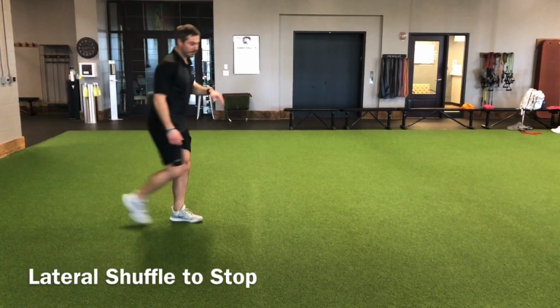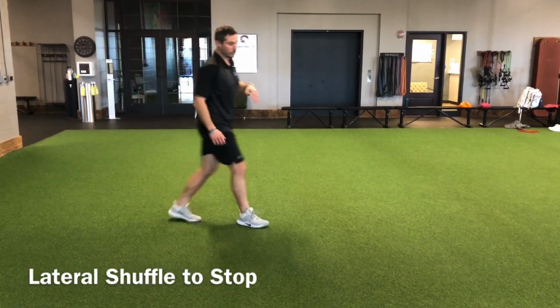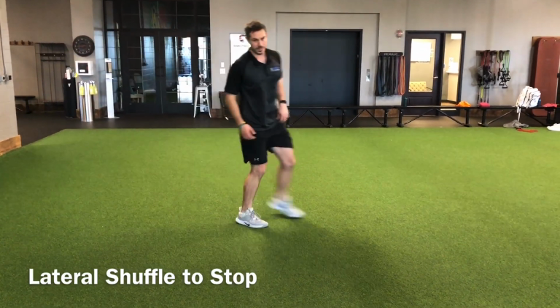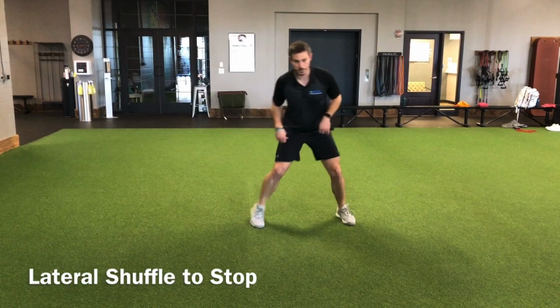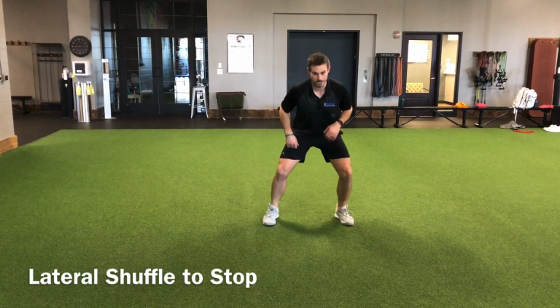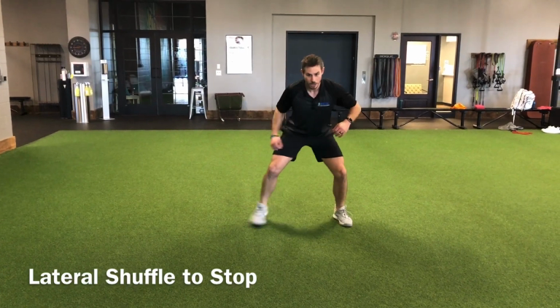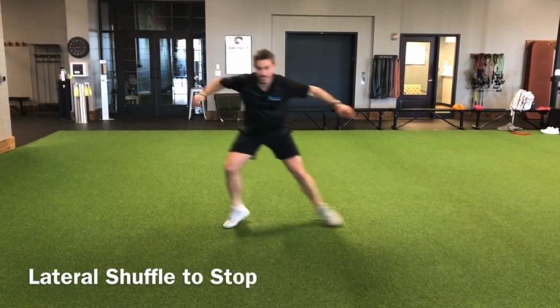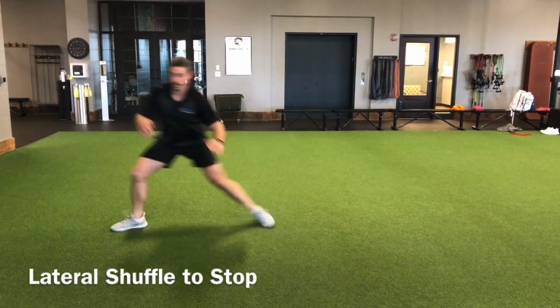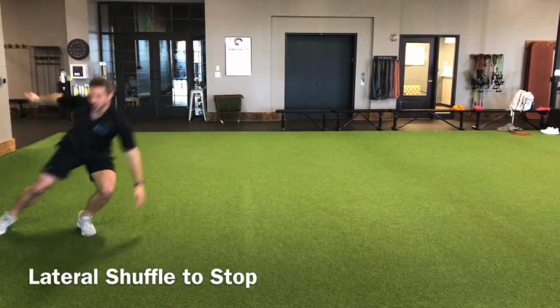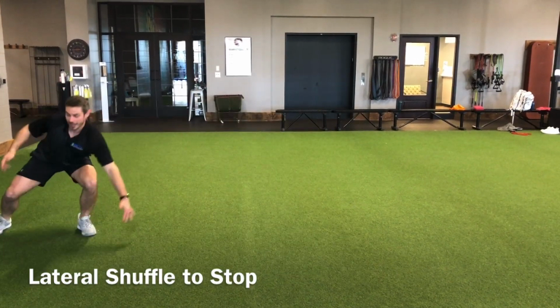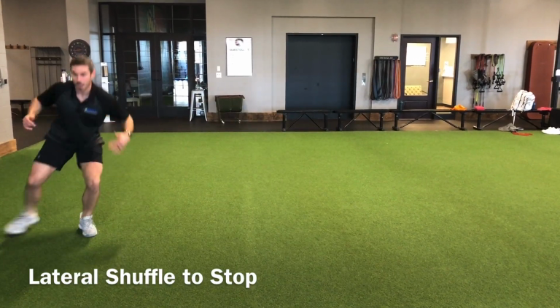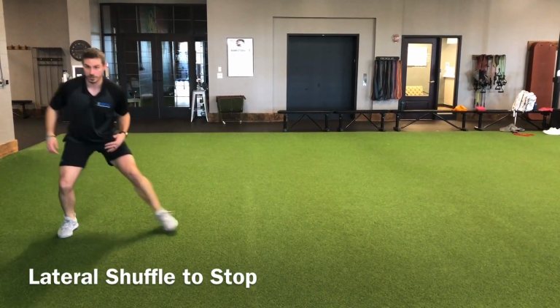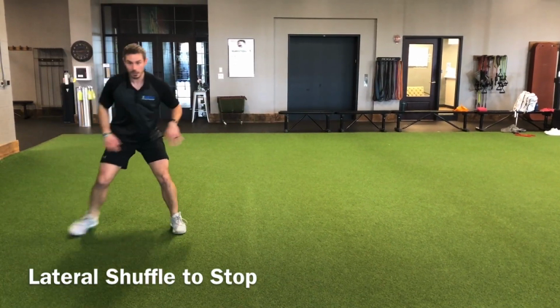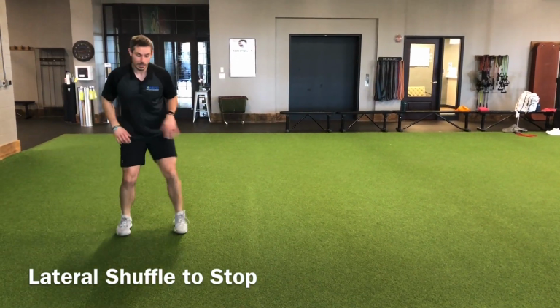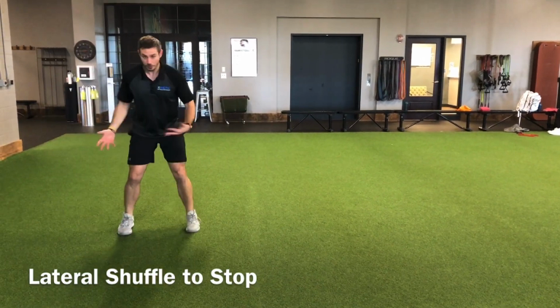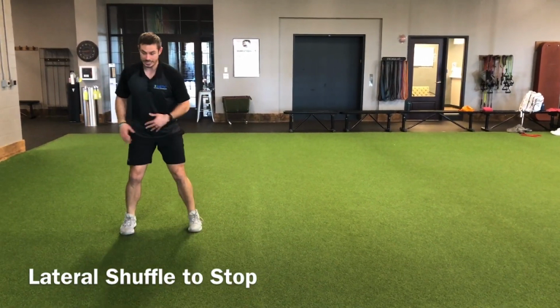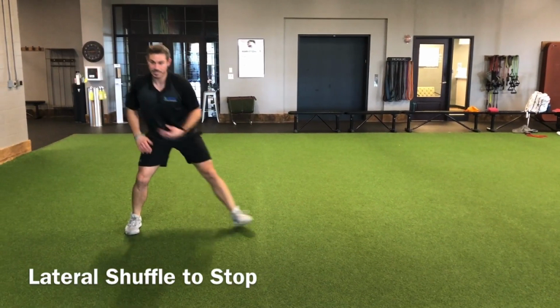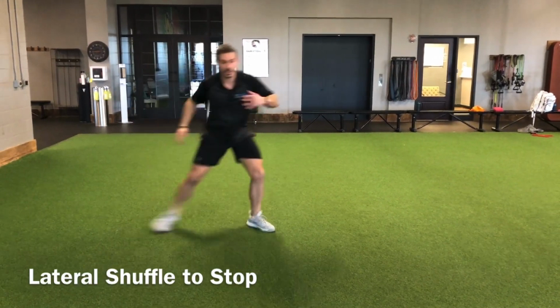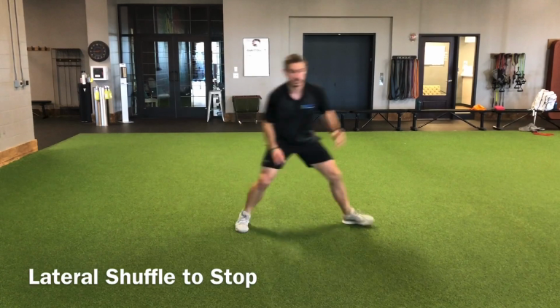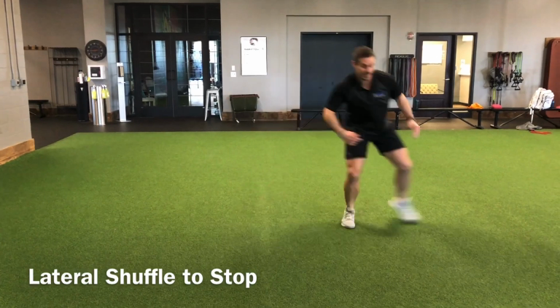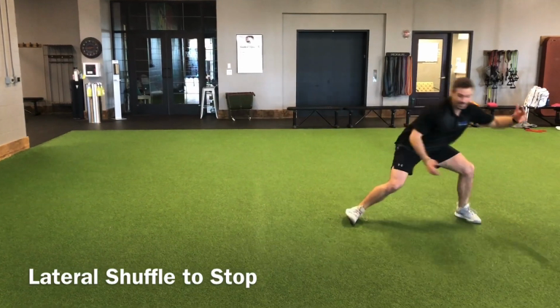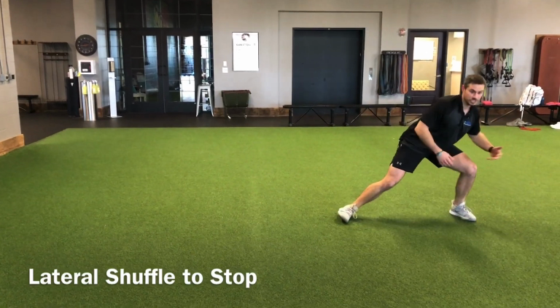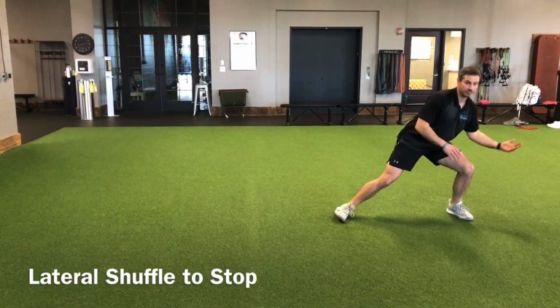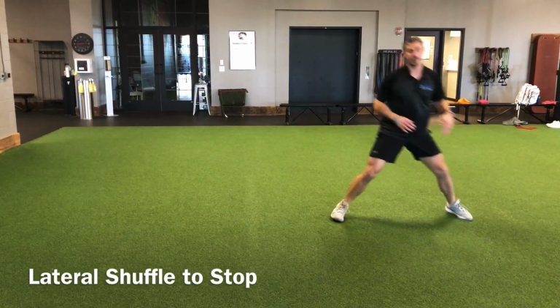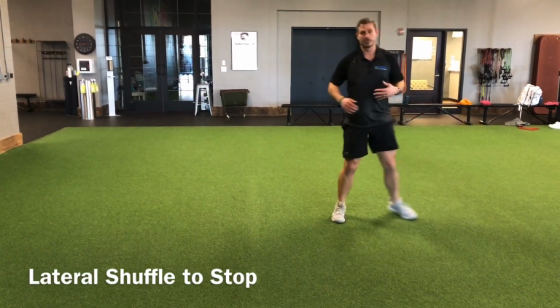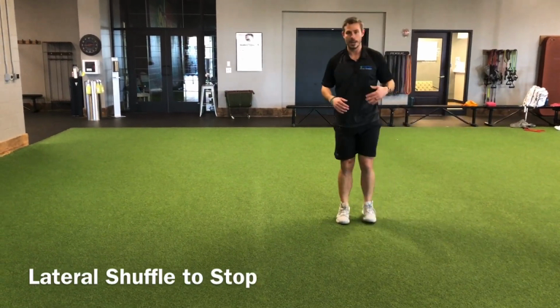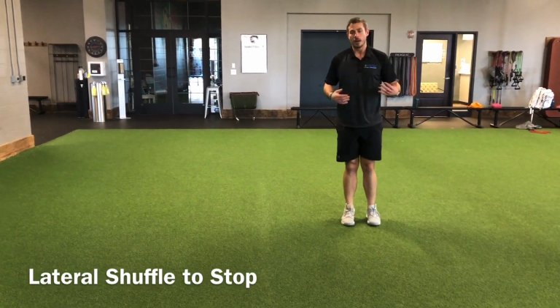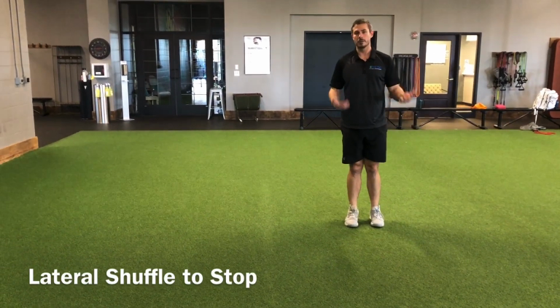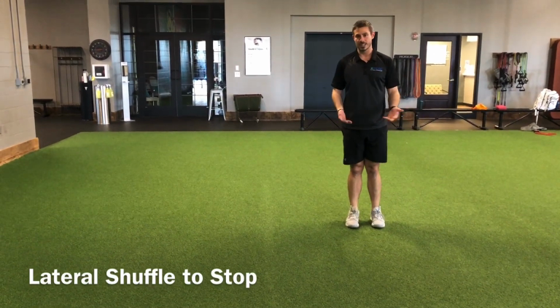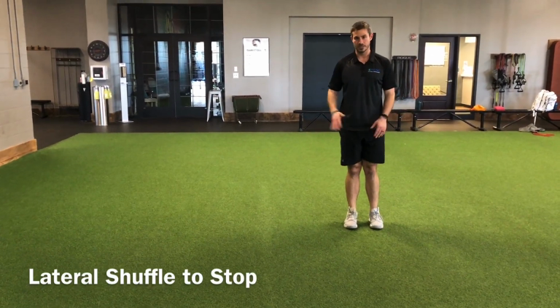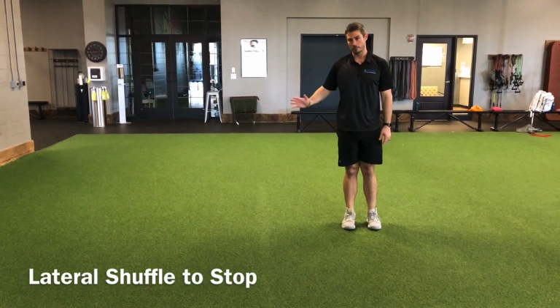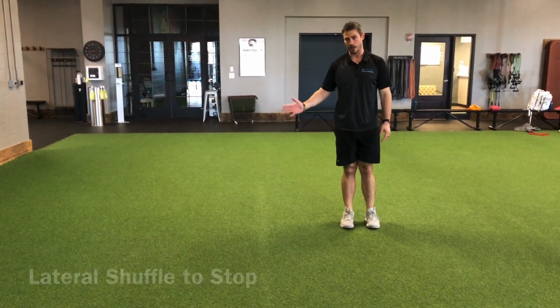If we are in this good position, we should be able to plant out of it well. Versus if I come to this plant and have to shift all the way the opposite way, I'm going to be much less efficient with my cut.